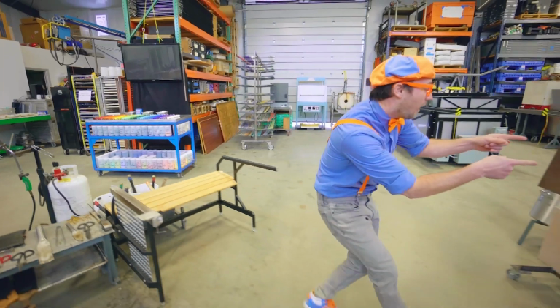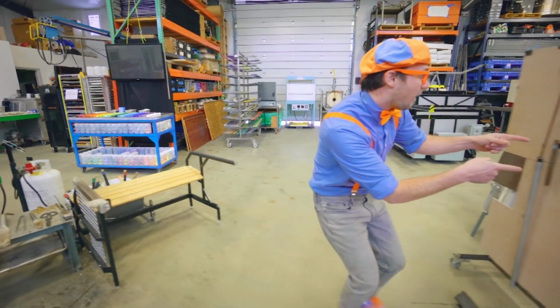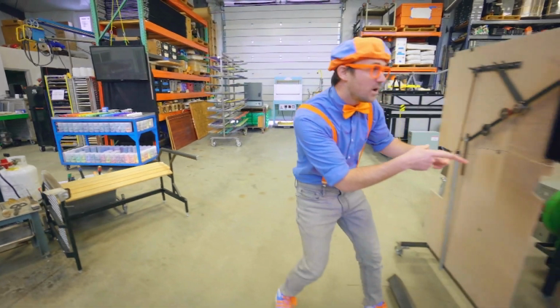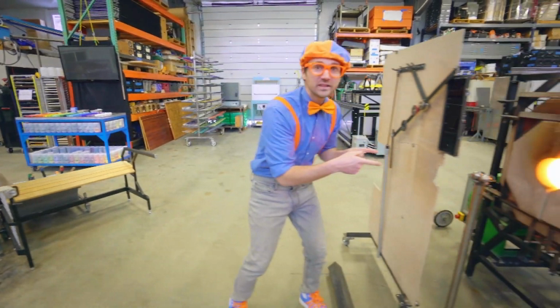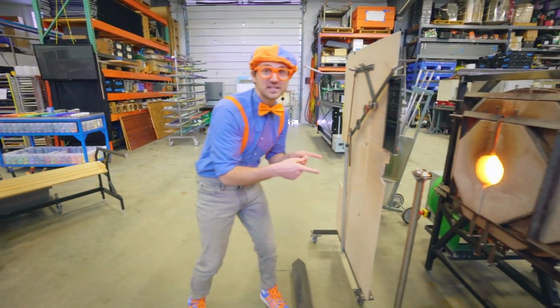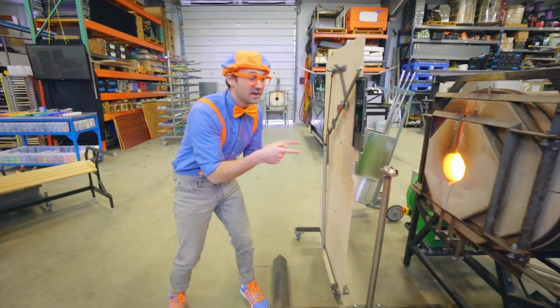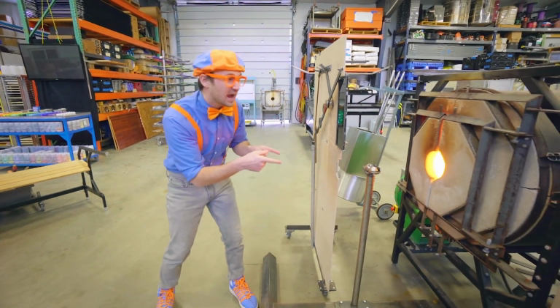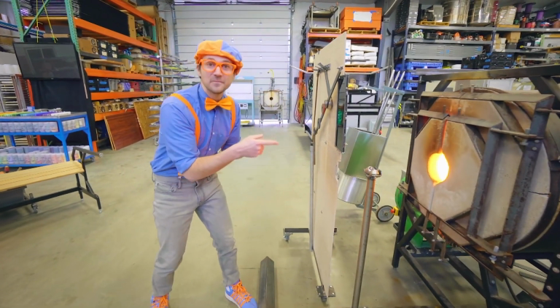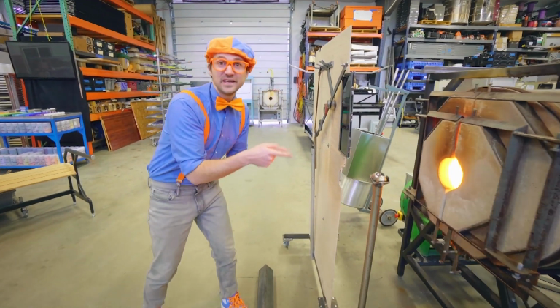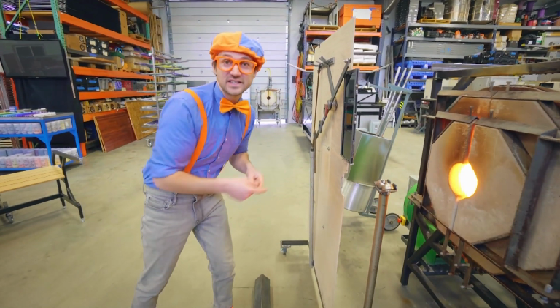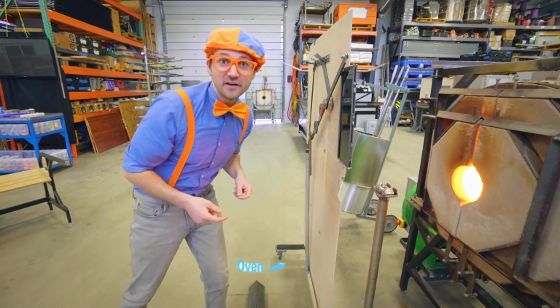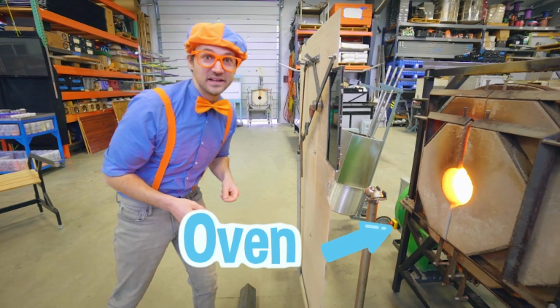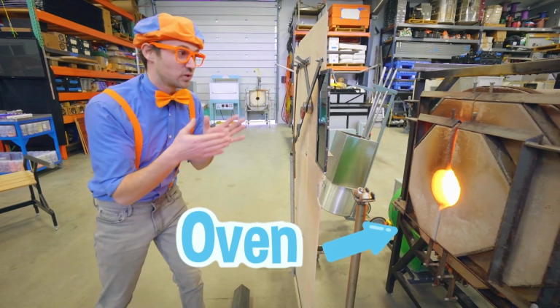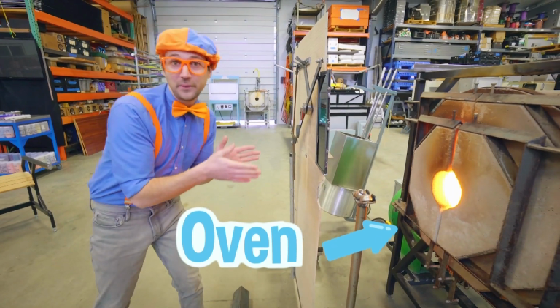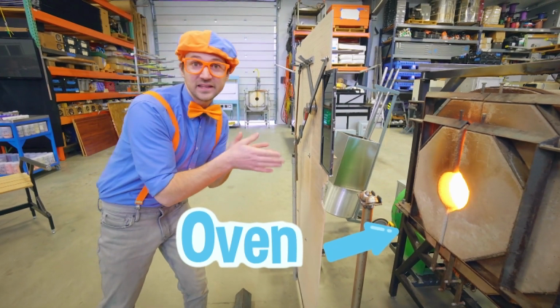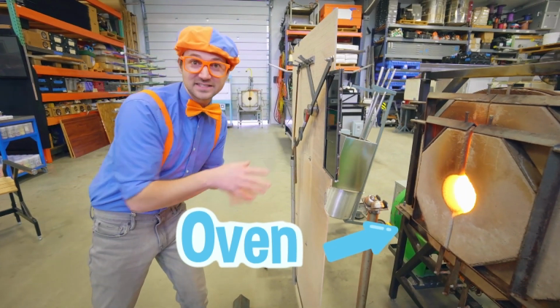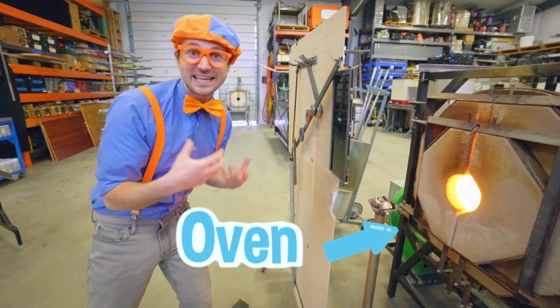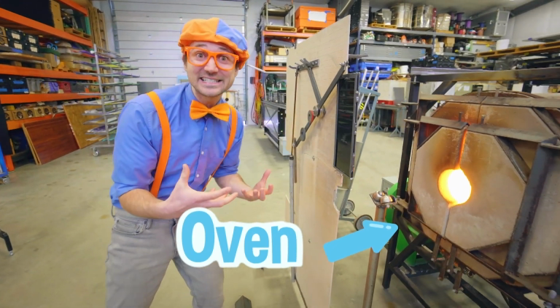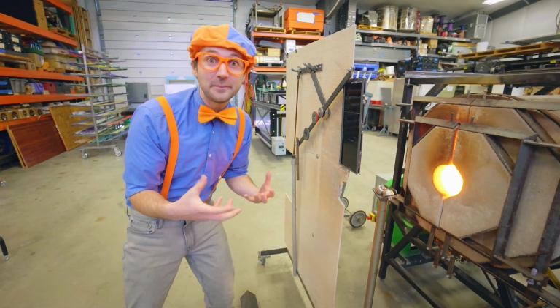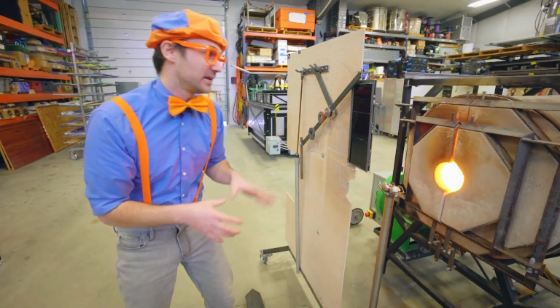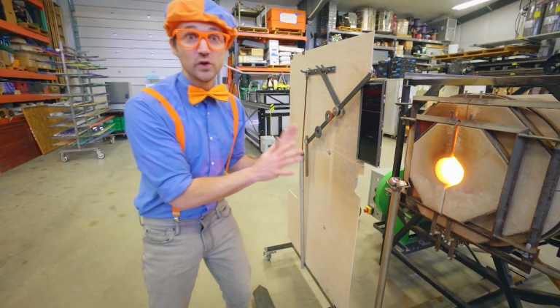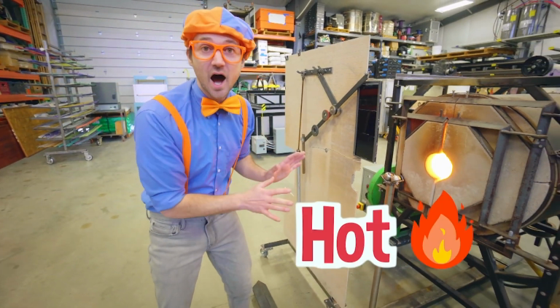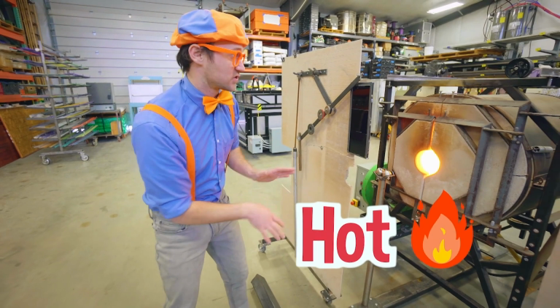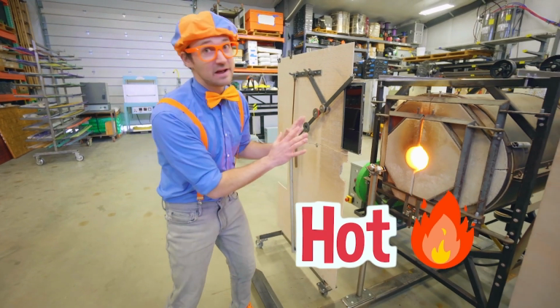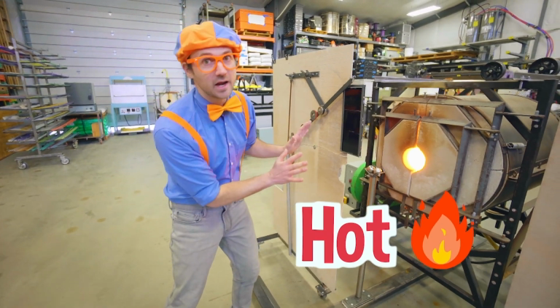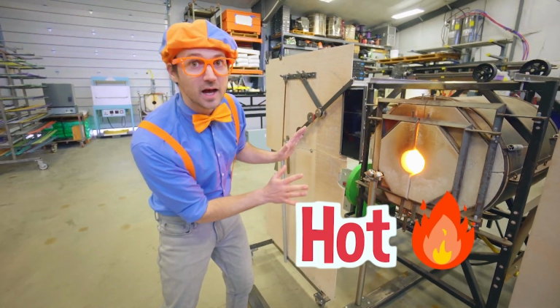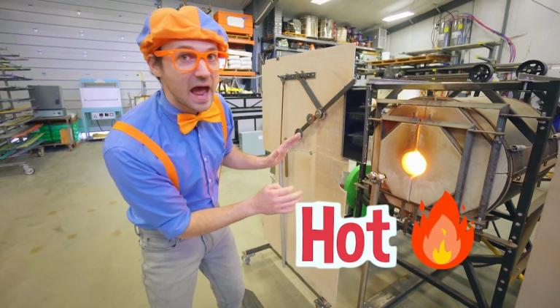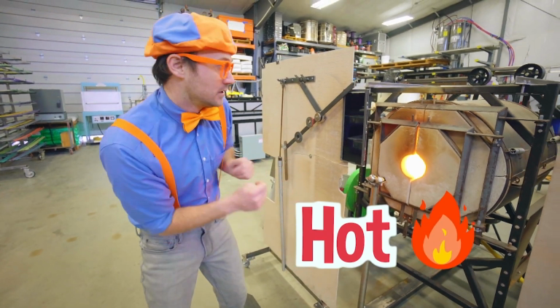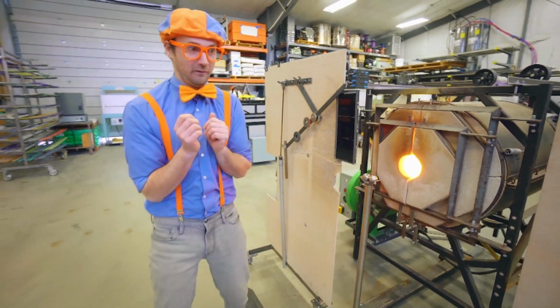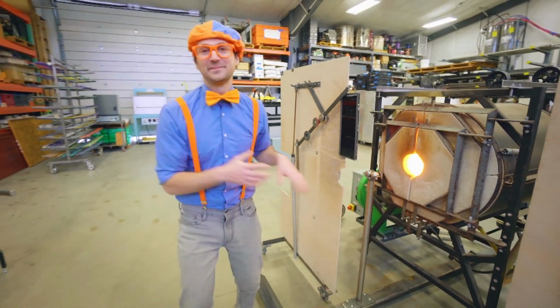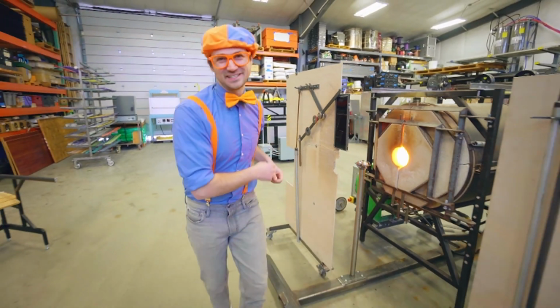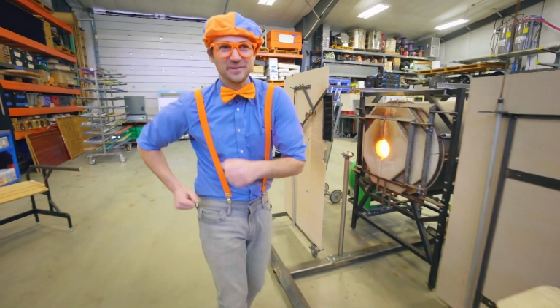Whoa! Look at this - this is an oven! This is where you put in the glass and then it heats it up. It's really hot in there. Definitely not going to touch that. It's nice and warm, though.